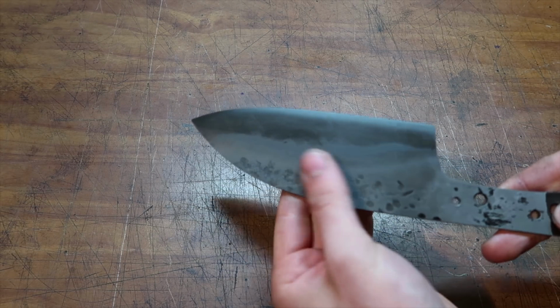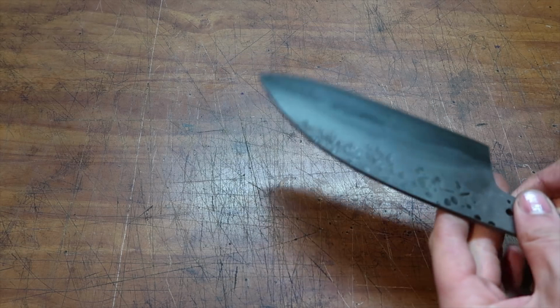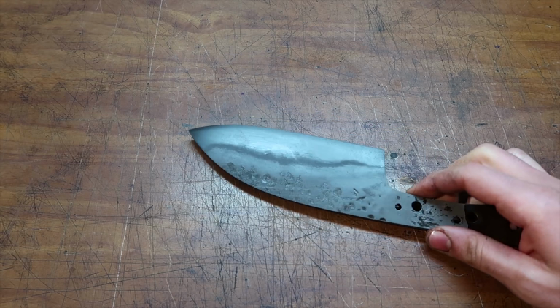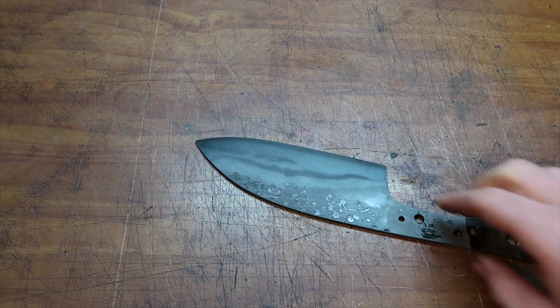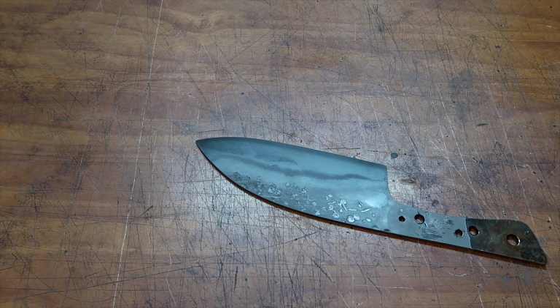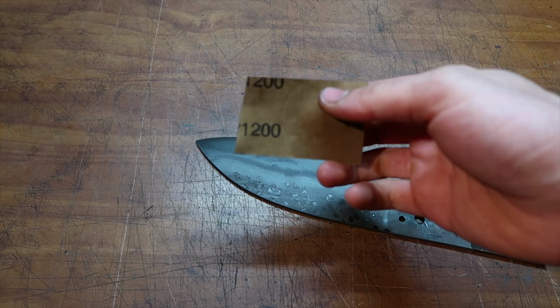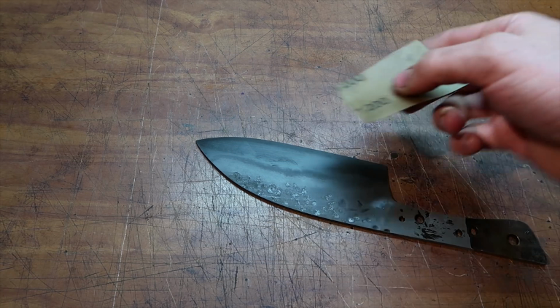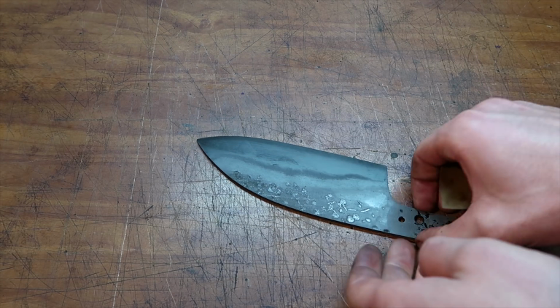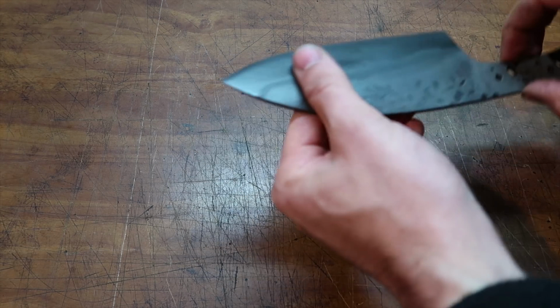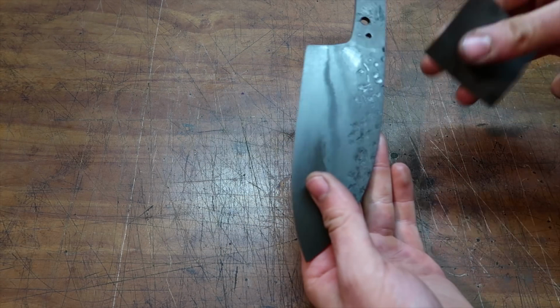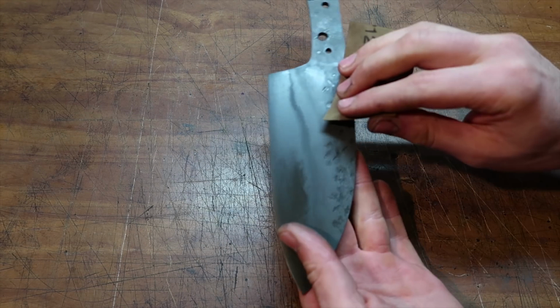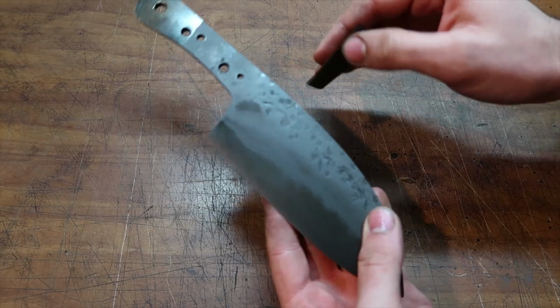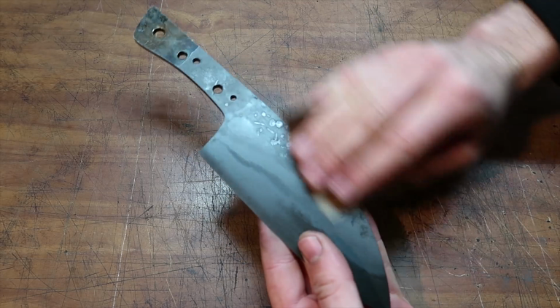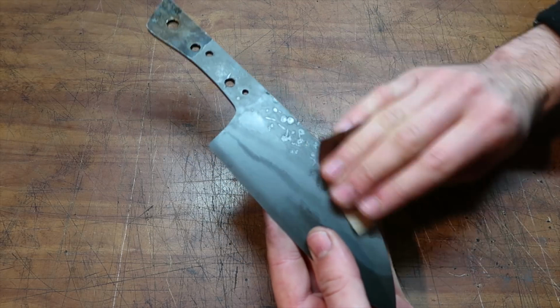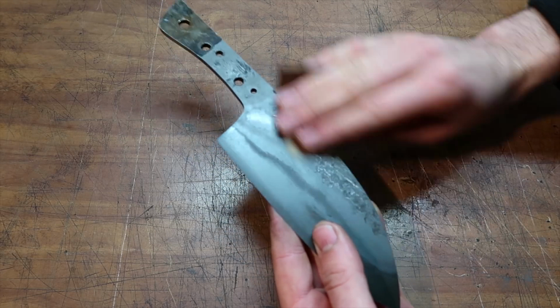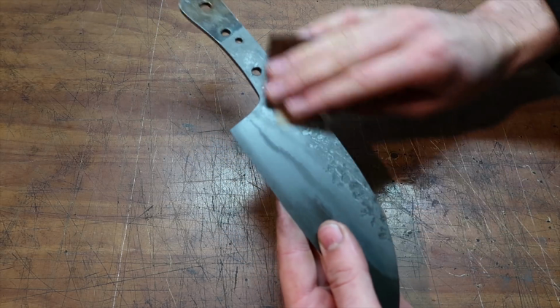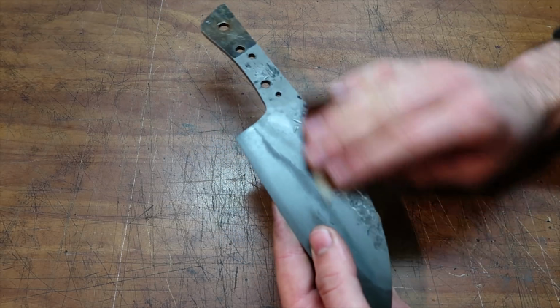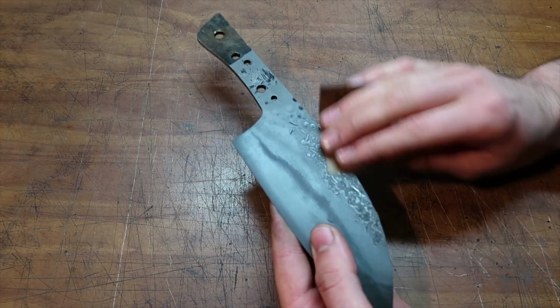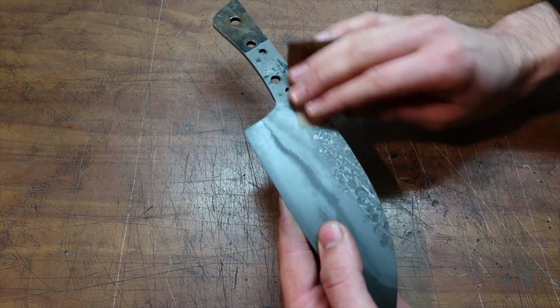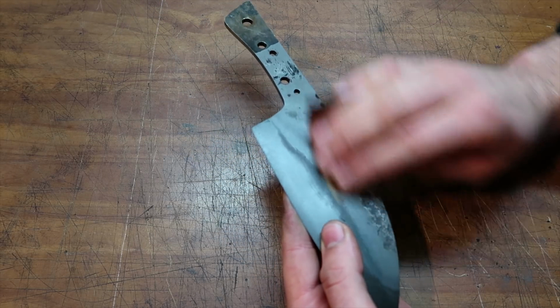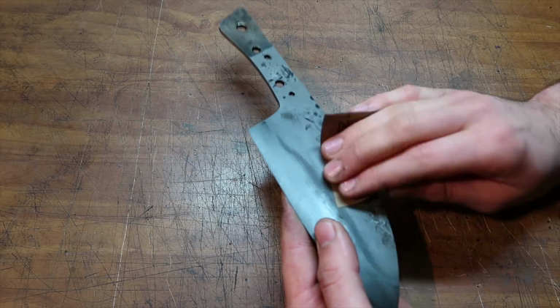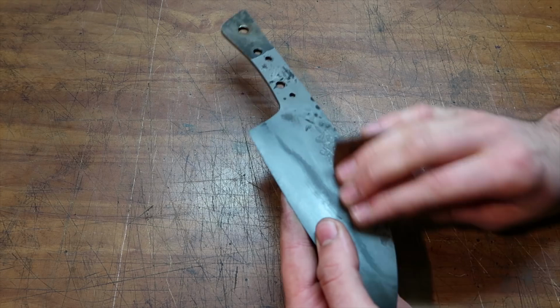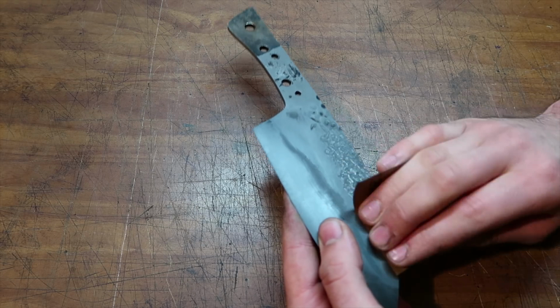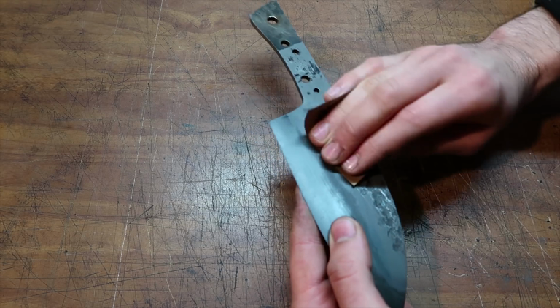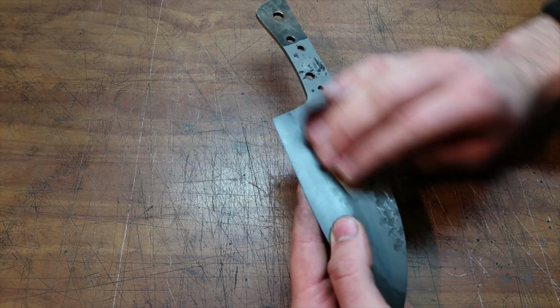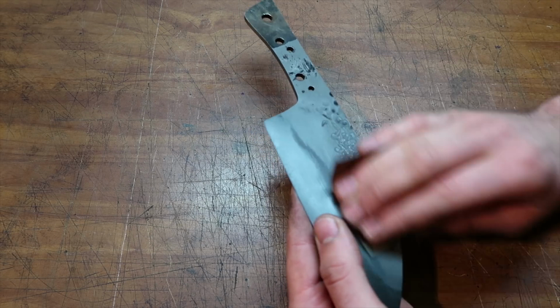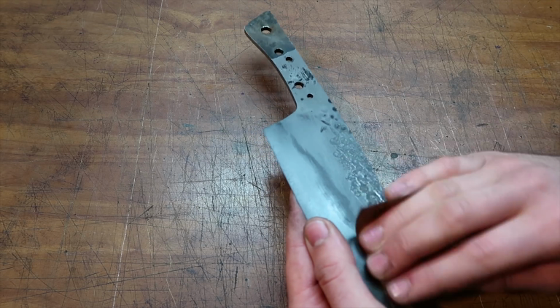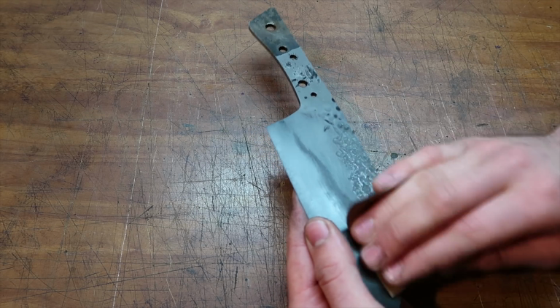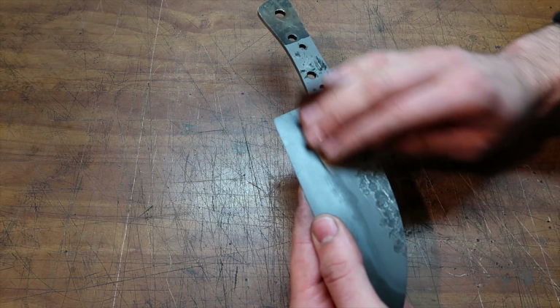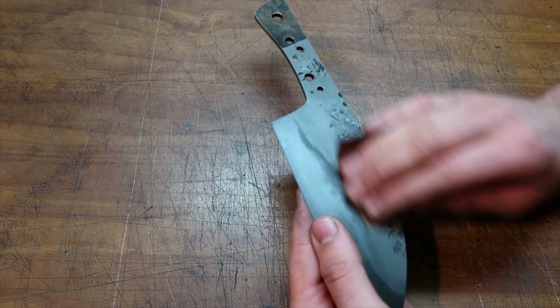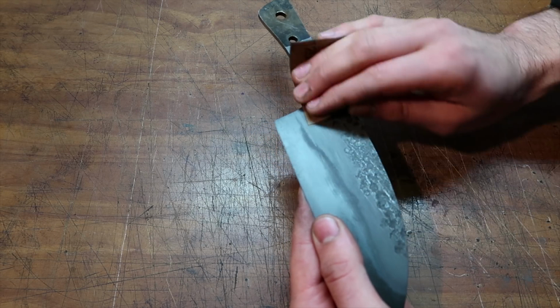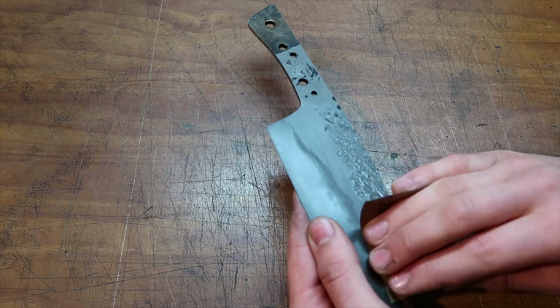At this point I sand the blade with high grit sandpaper because it's all very rough, and I do my best not to push too hard on the hamon line, because after all it's just a surface finish — and if you sand too aggressively, you can take it off completely.